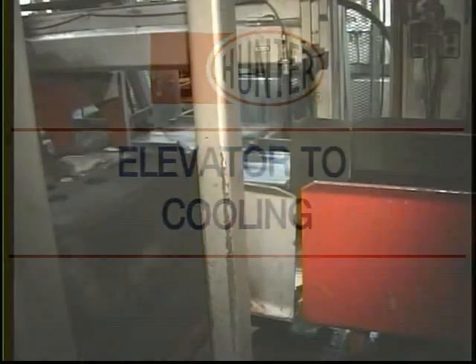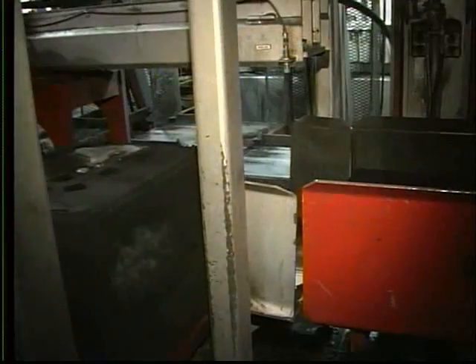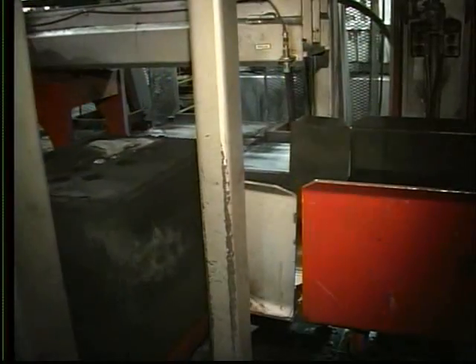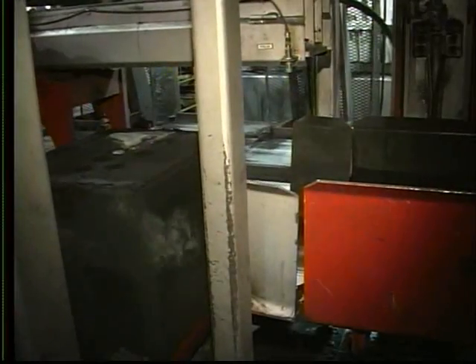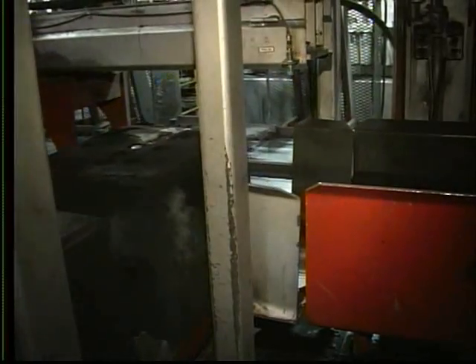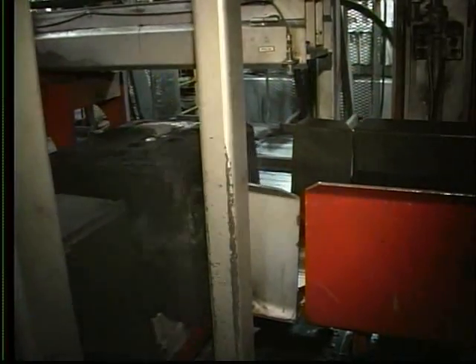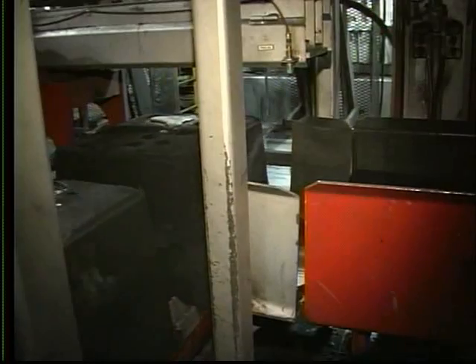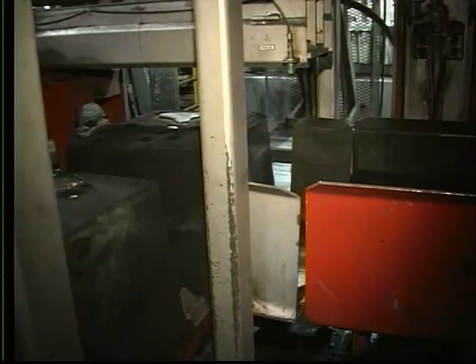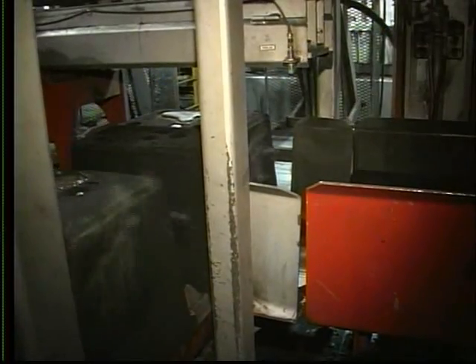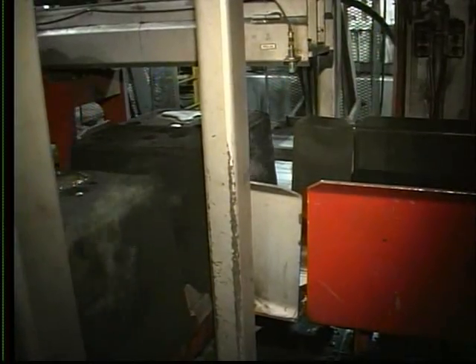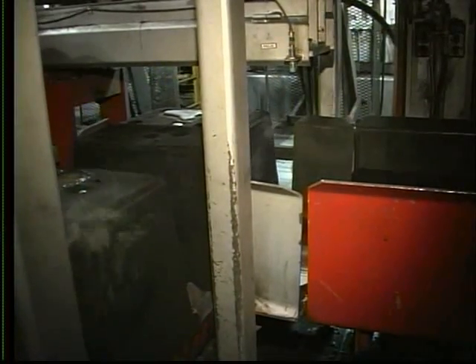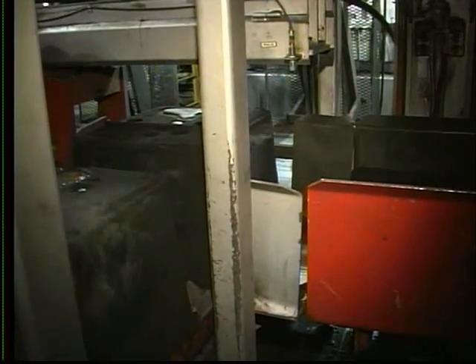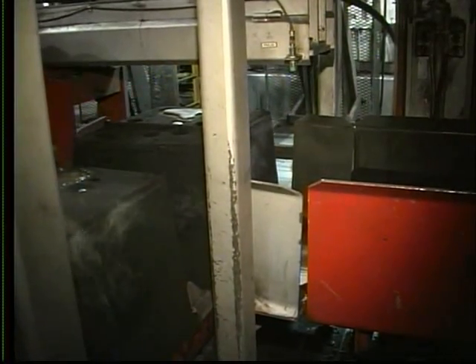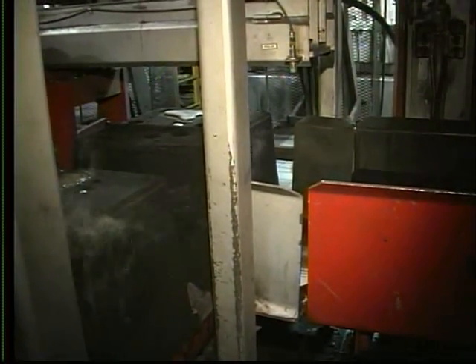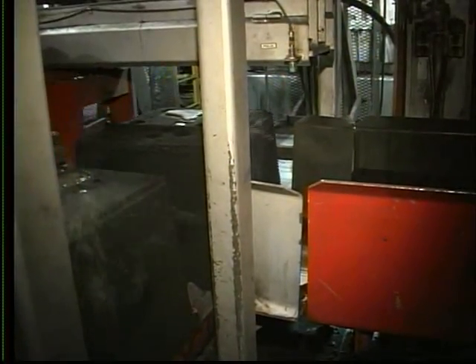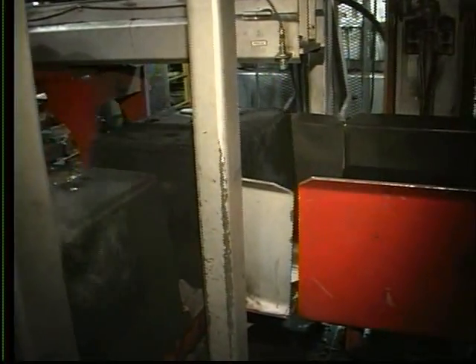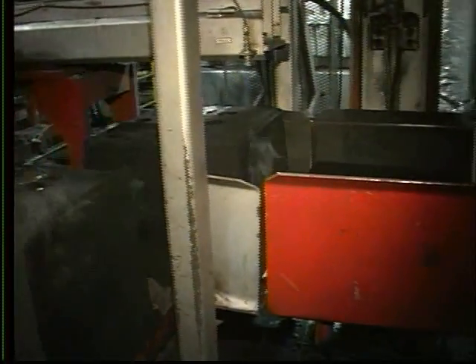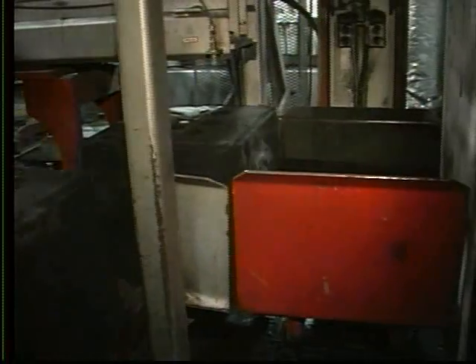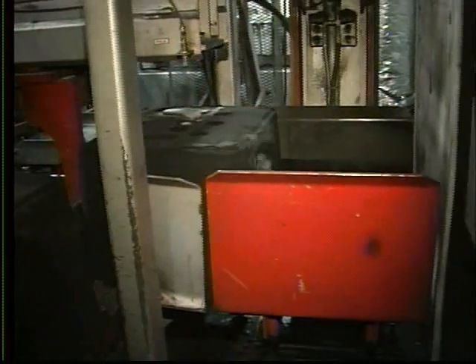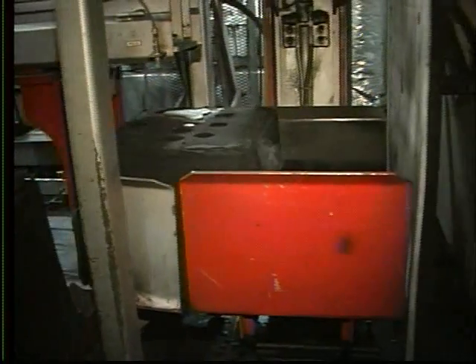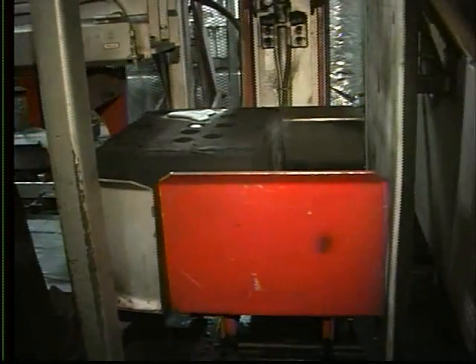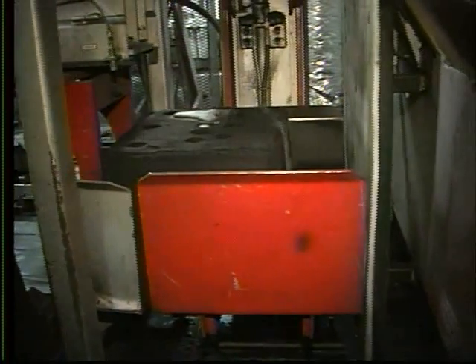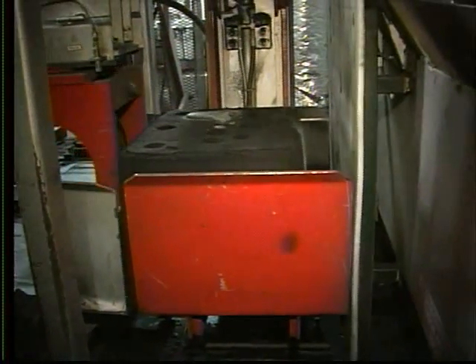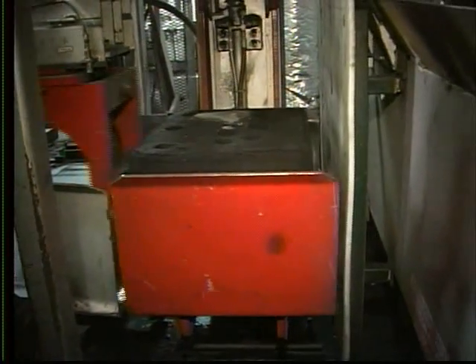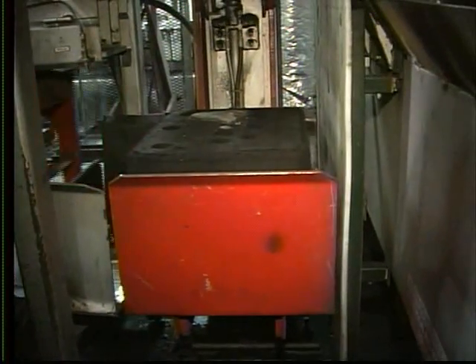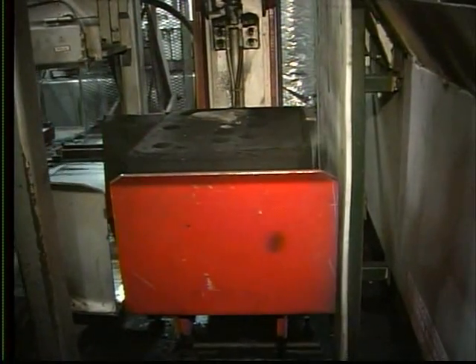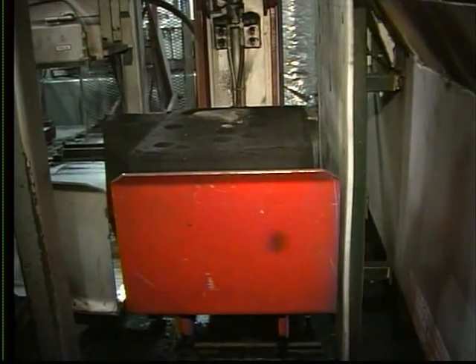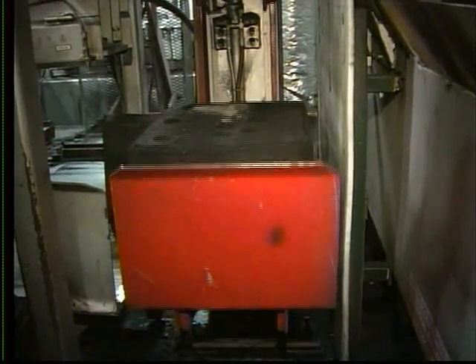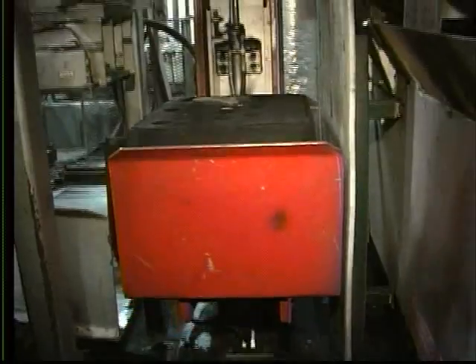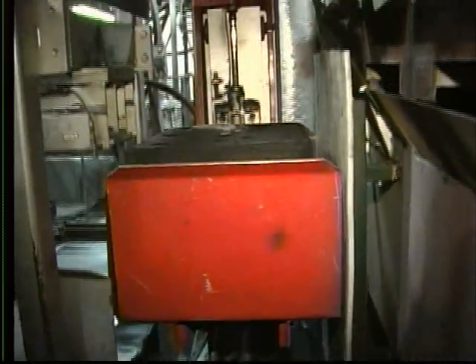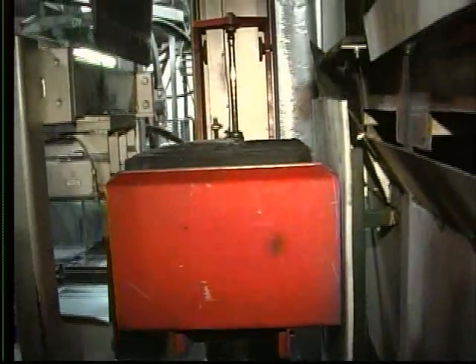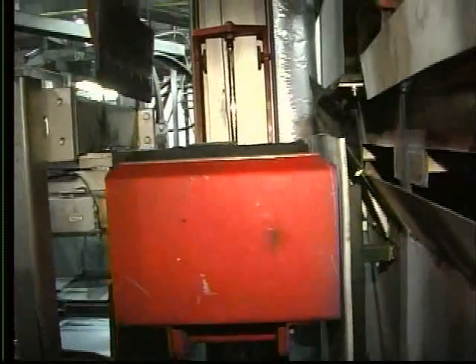Prior to the elevator, the weight and jacket are removed. The mold is then pushed onto the elevator, raised, and moved onto the cooling tray.